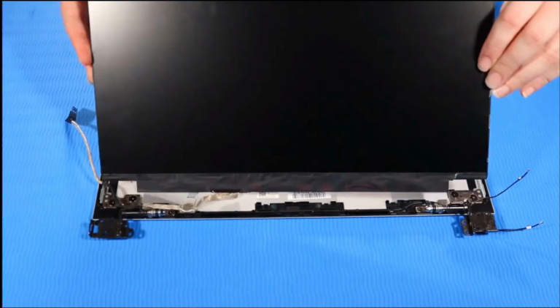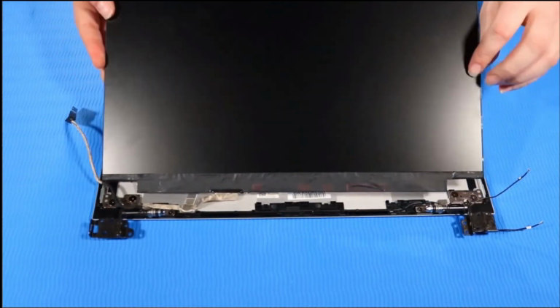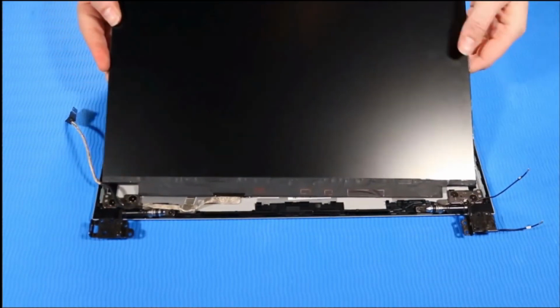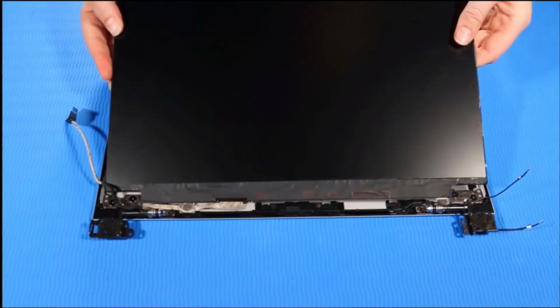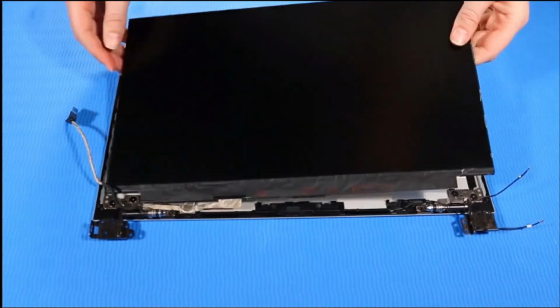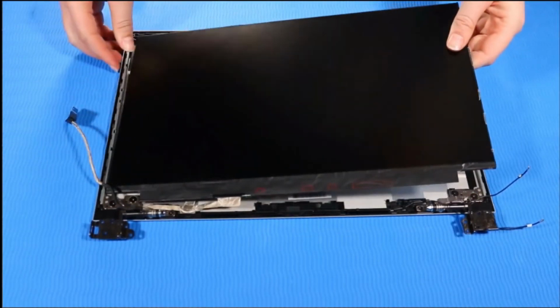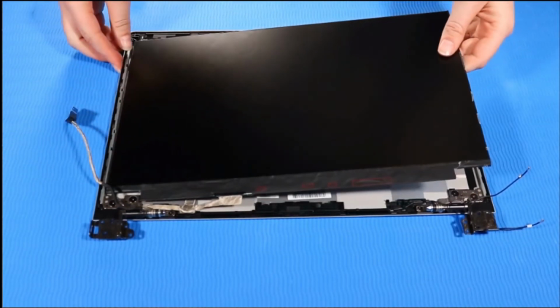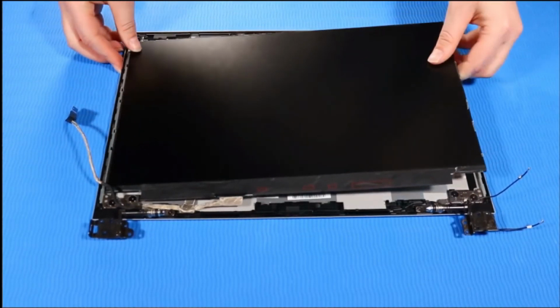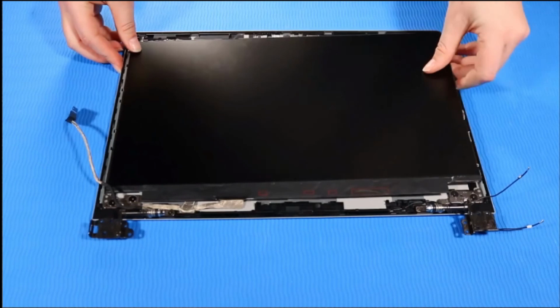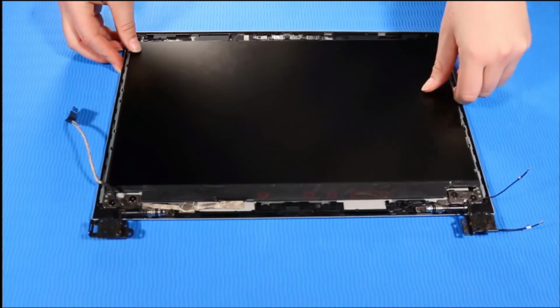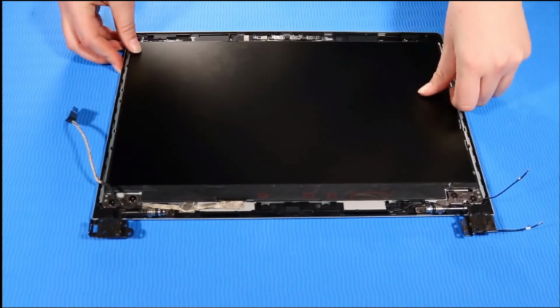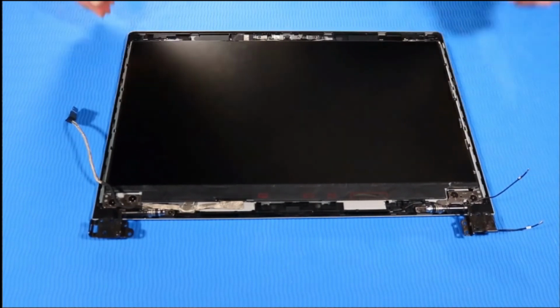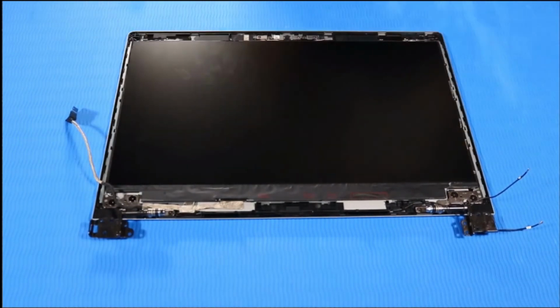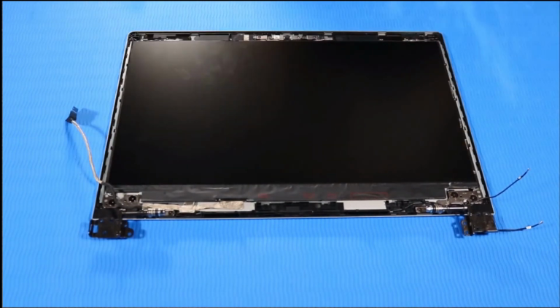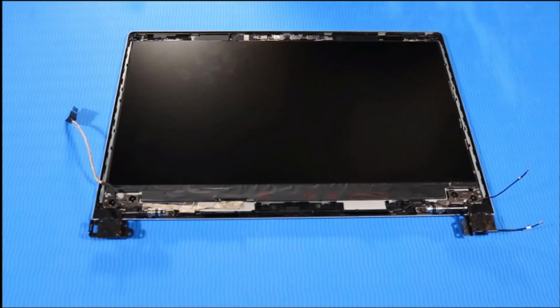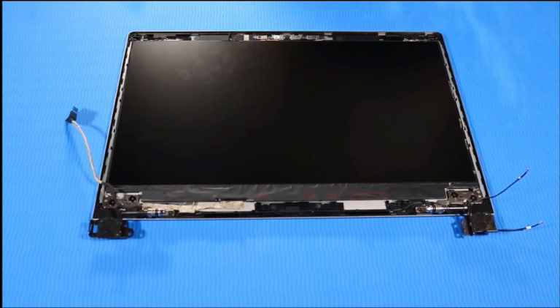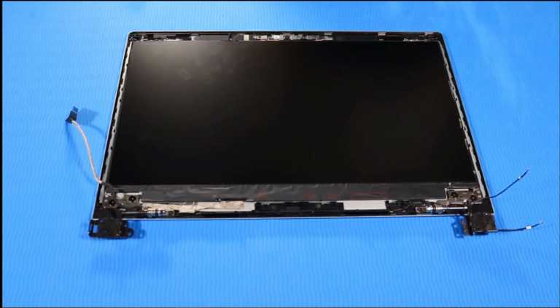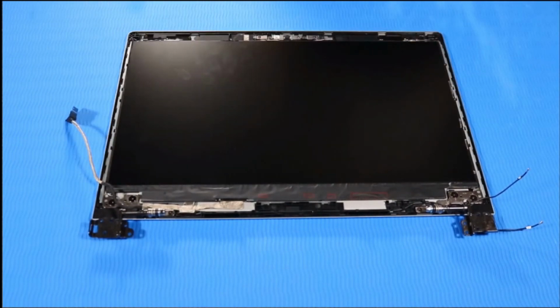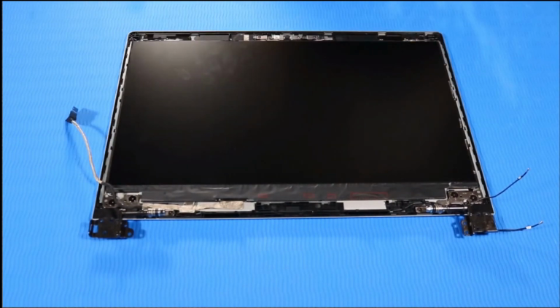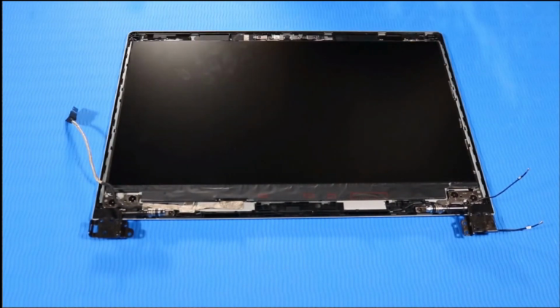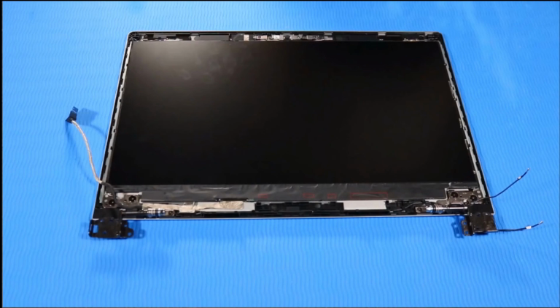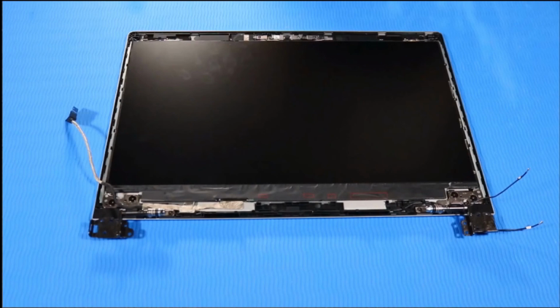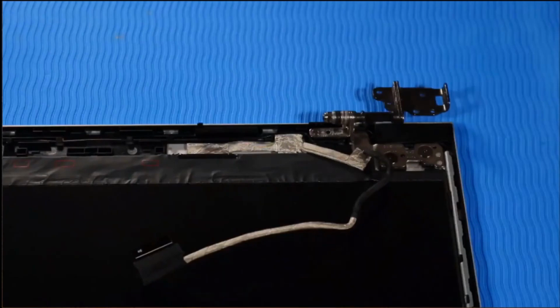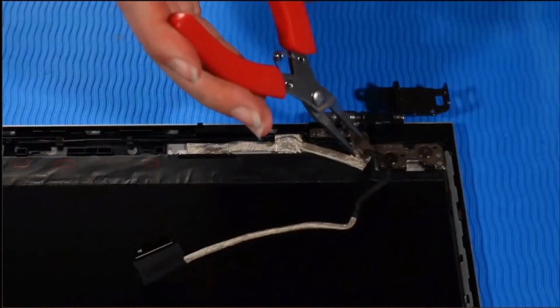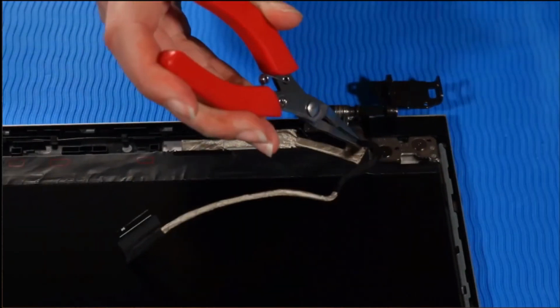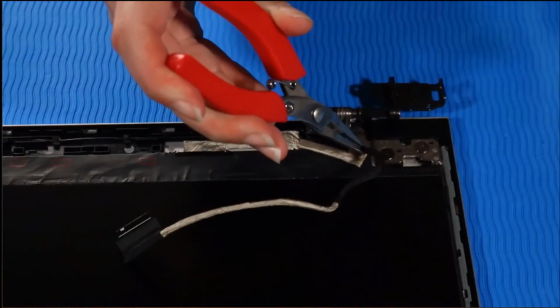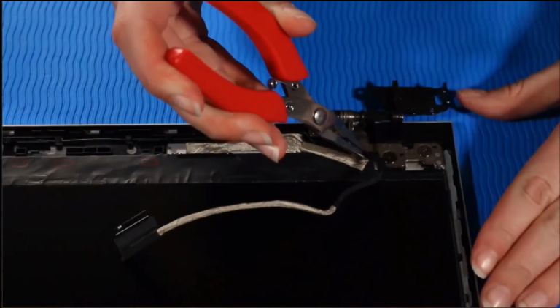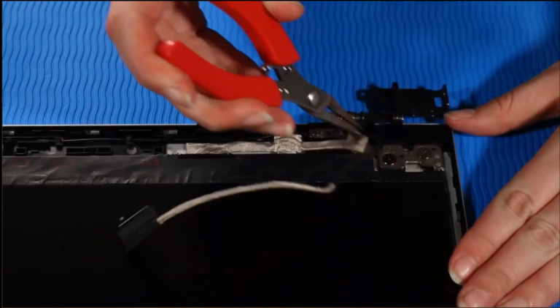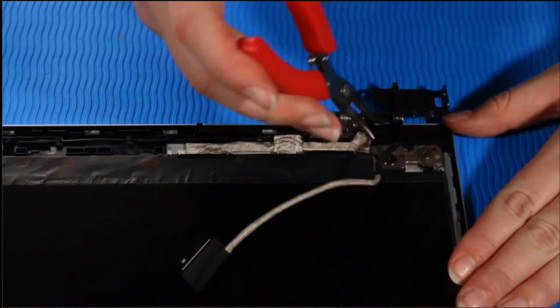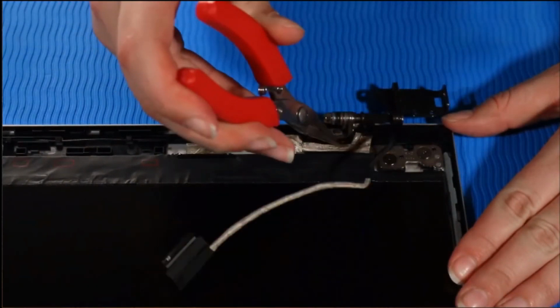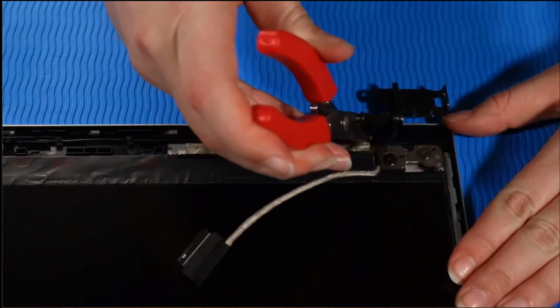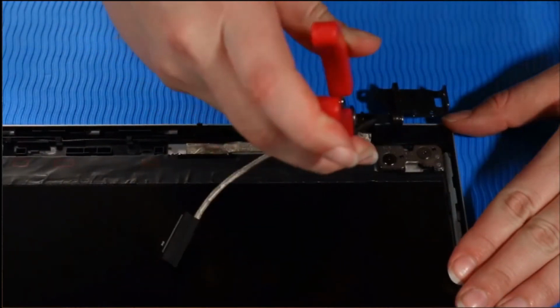Carefully lift up and position the display panel over the display enclosure, starting at the top left corner. Lay the panel into the display panel assembly and press it down onto the new strips of stretch release tape. Route the display panel cable into its routing channel on the display enclosure.